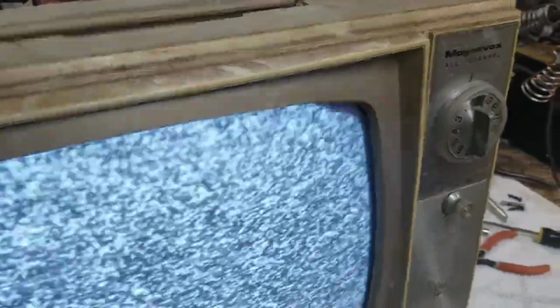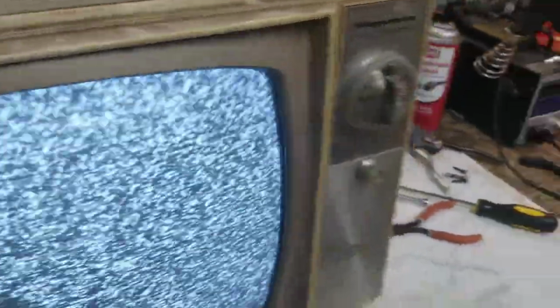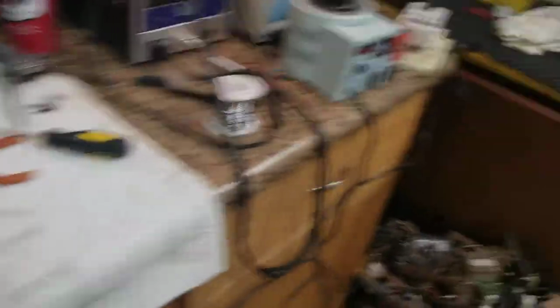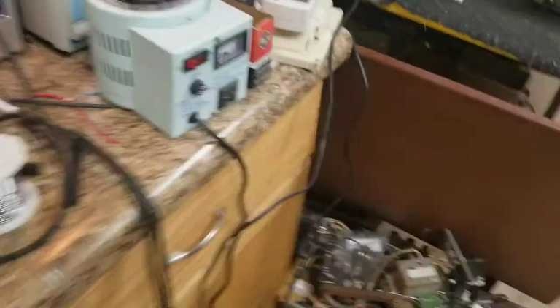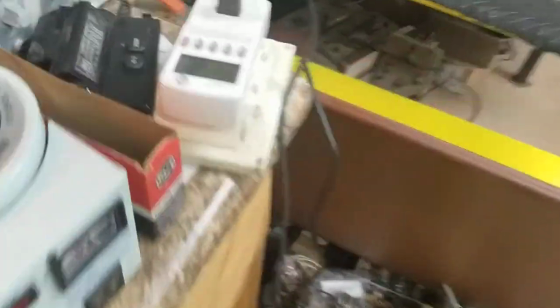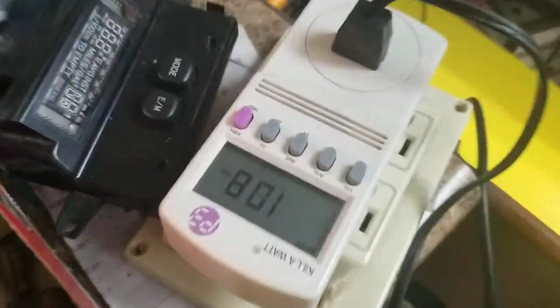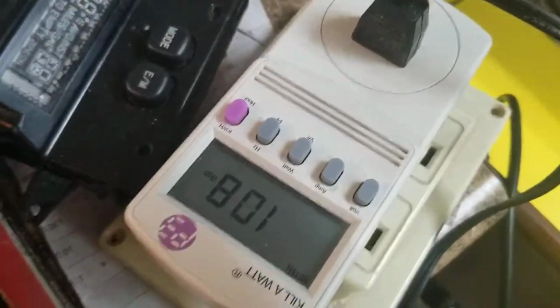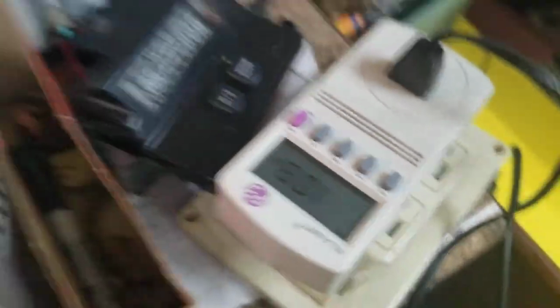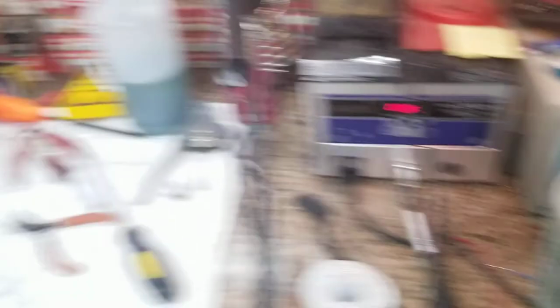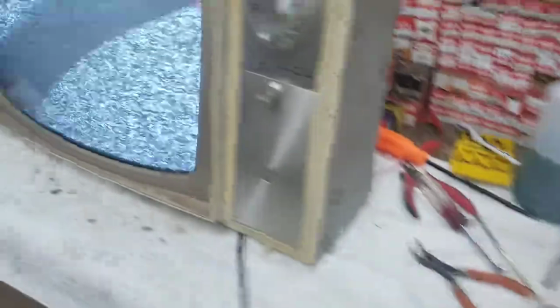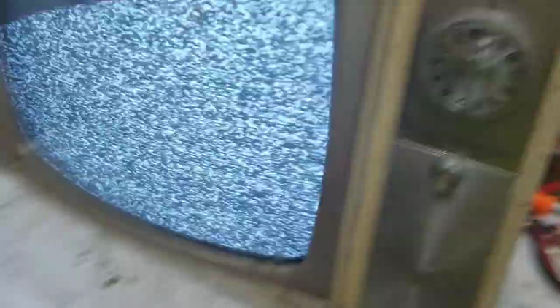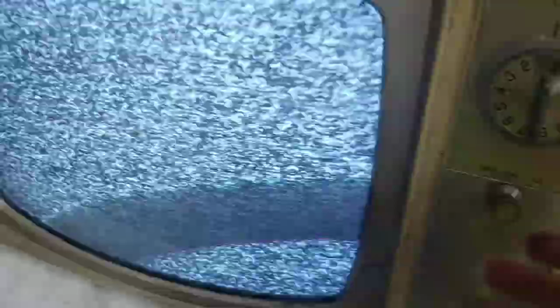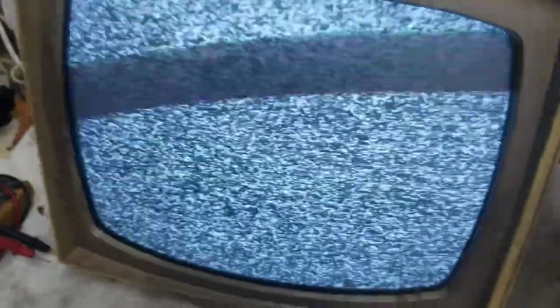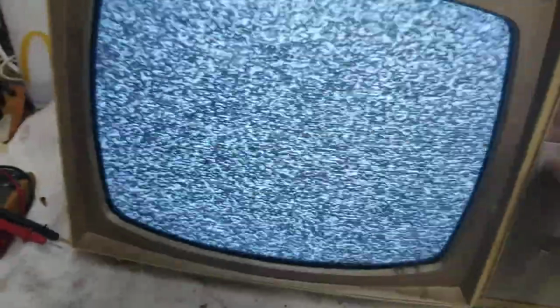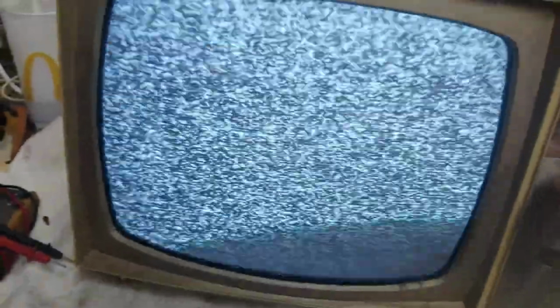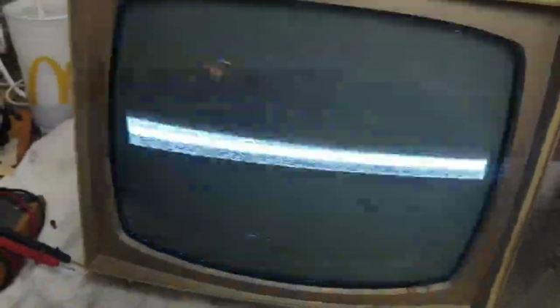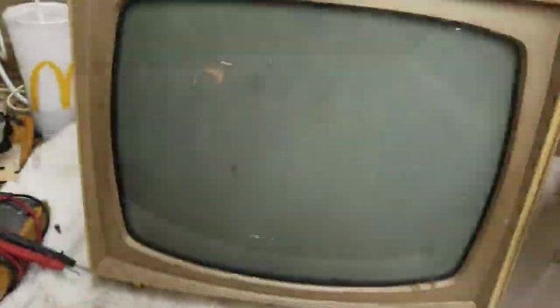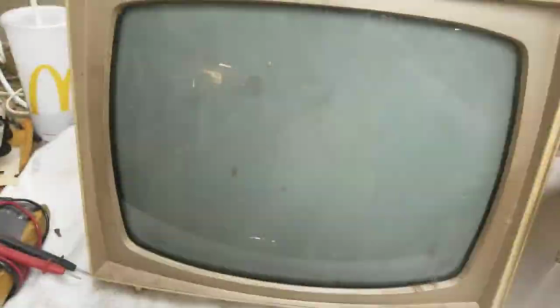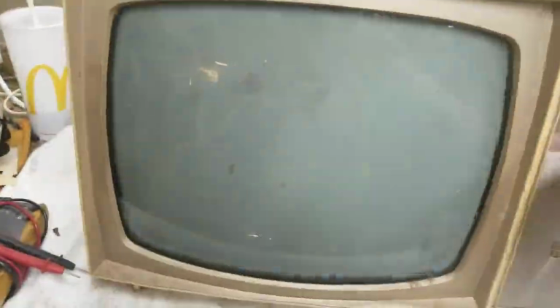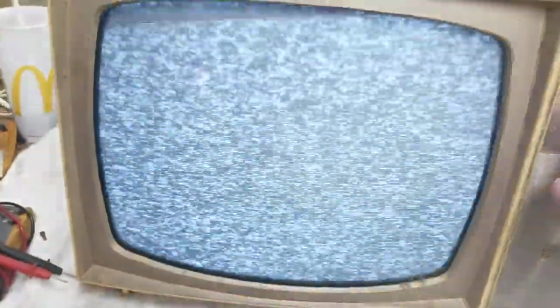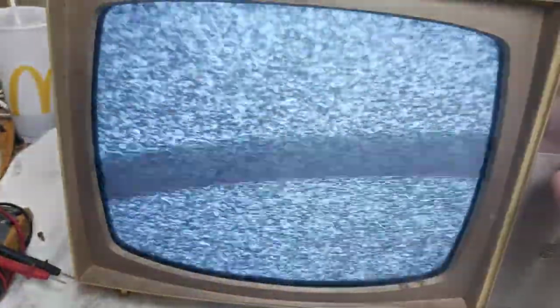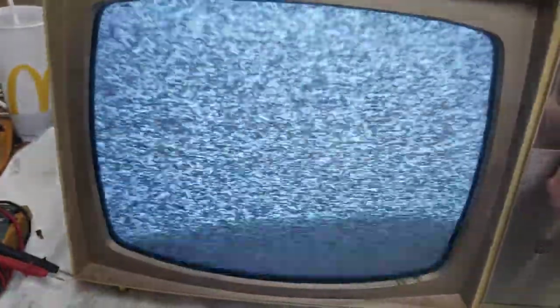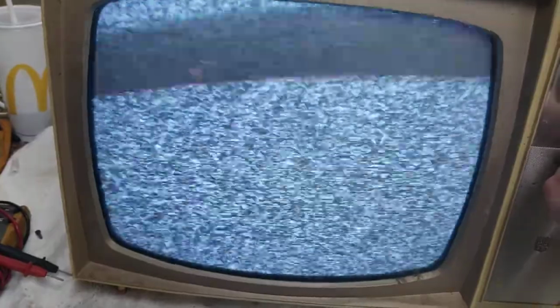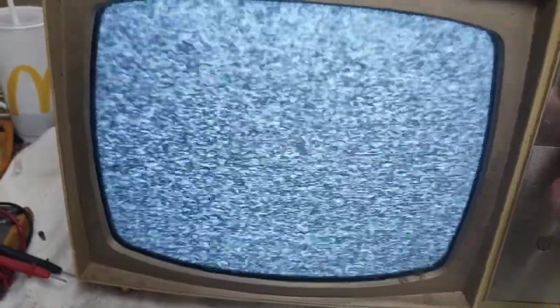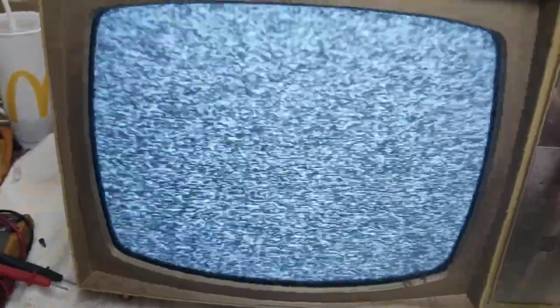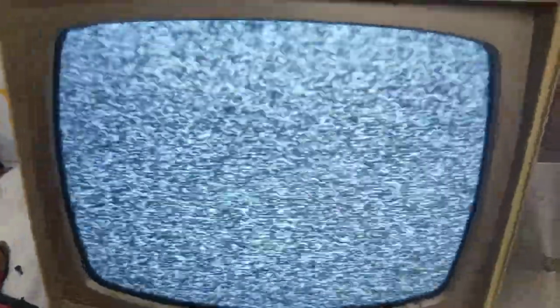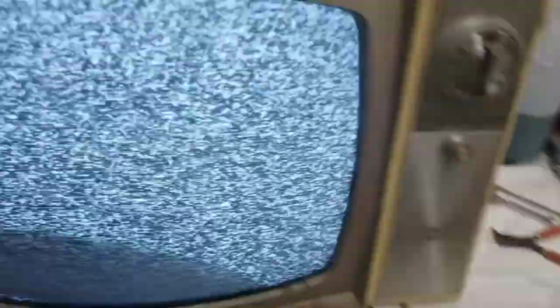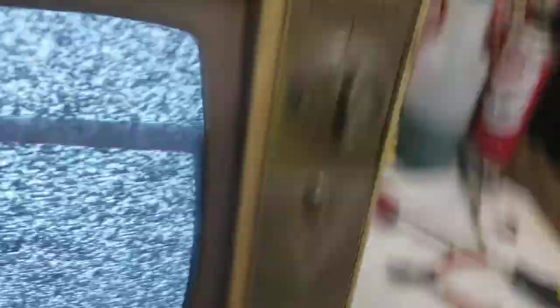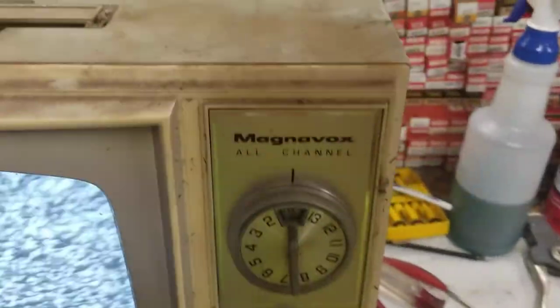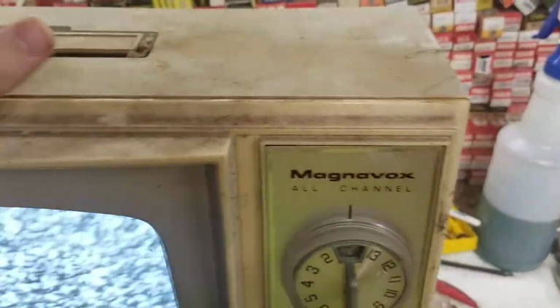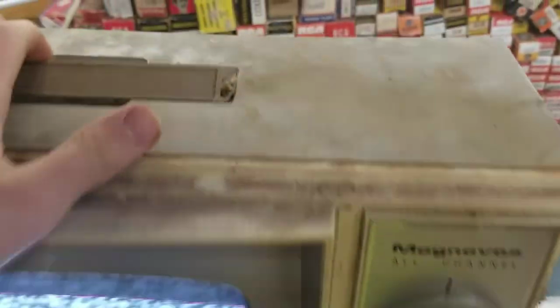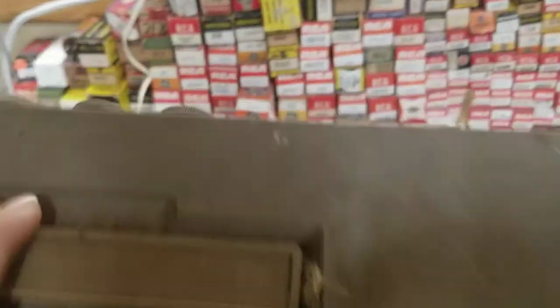I'm chugging along at 108 watts. Wow. The quality of this old stuff, man.